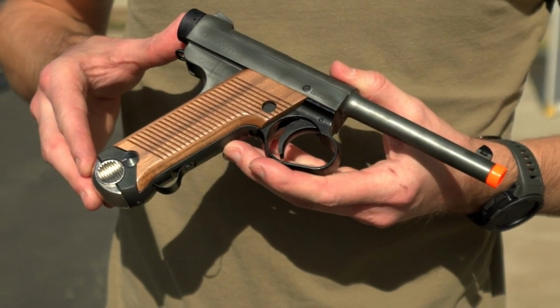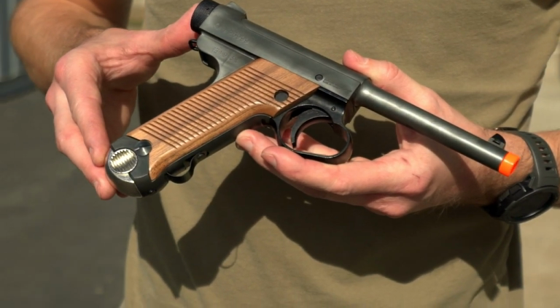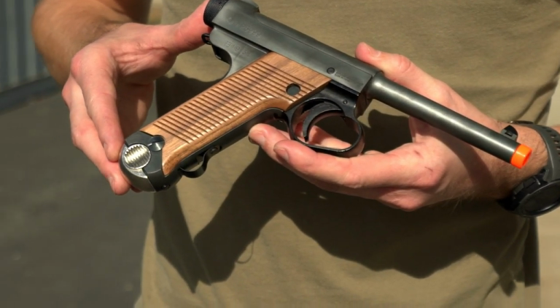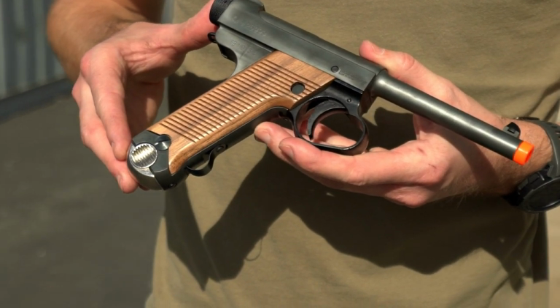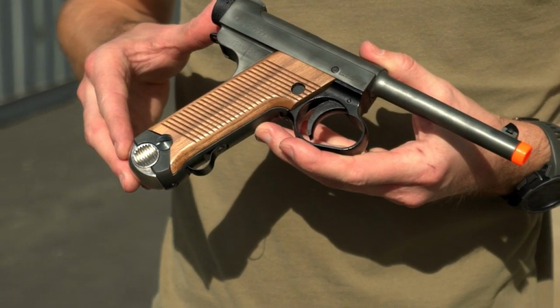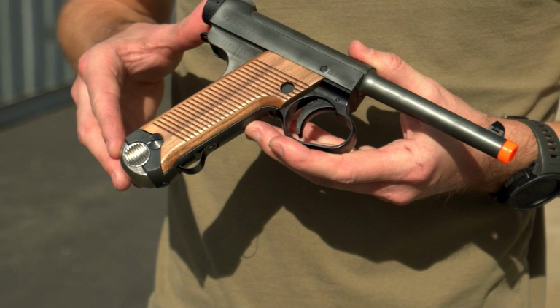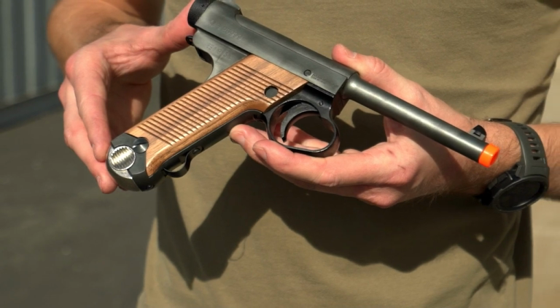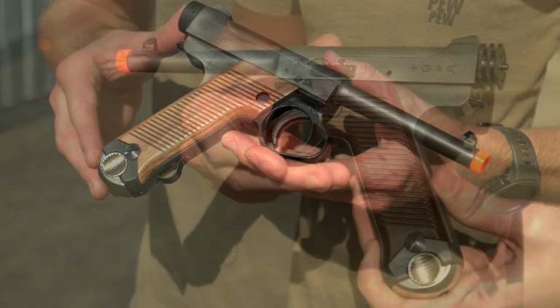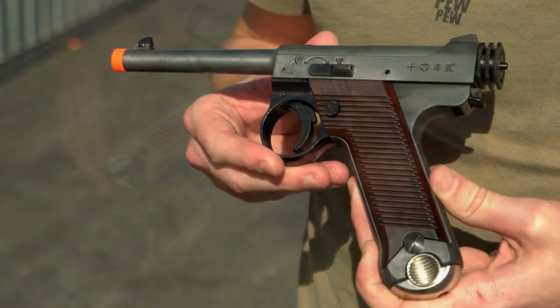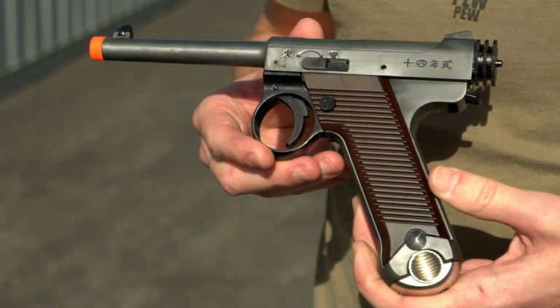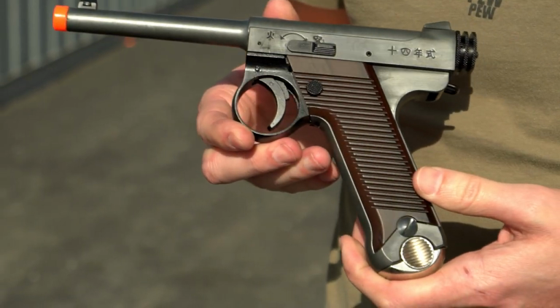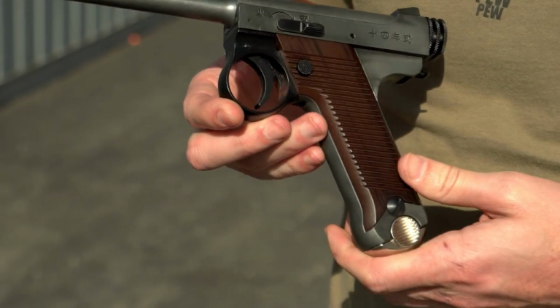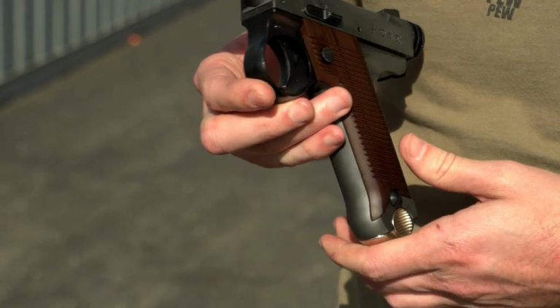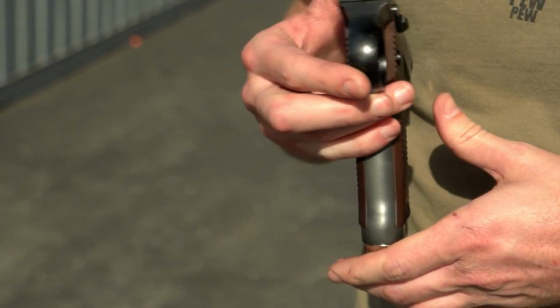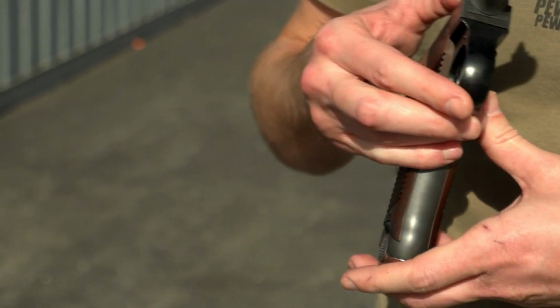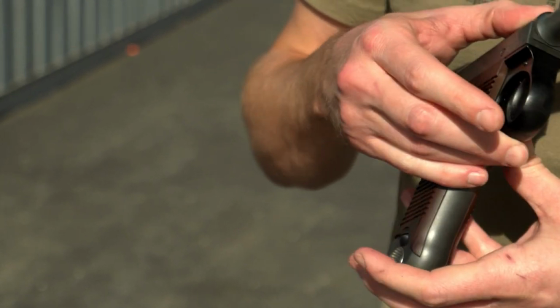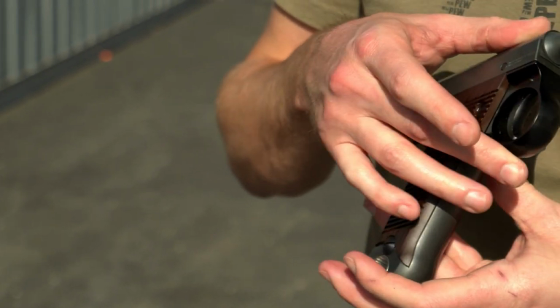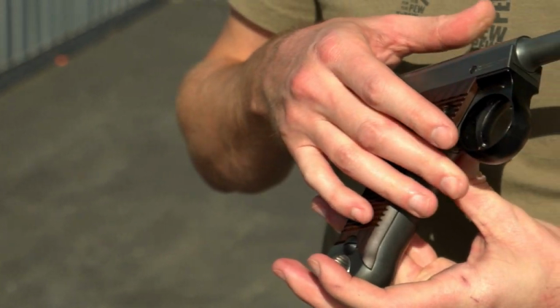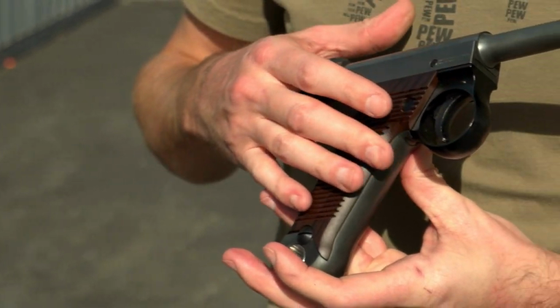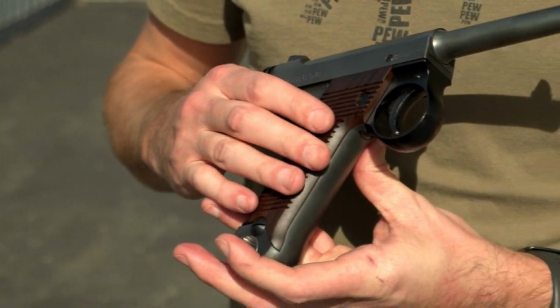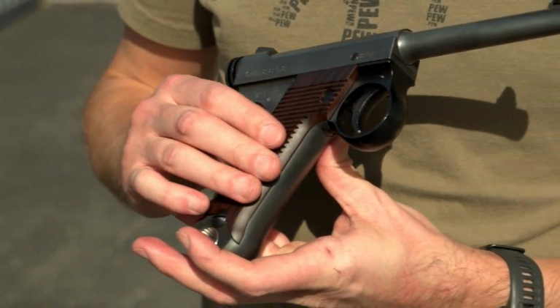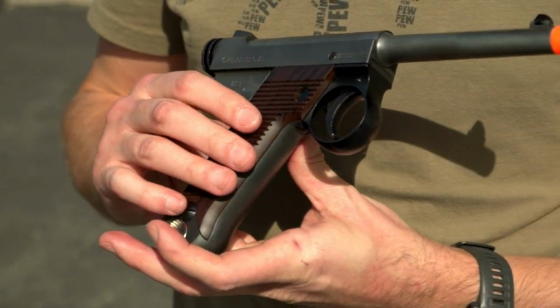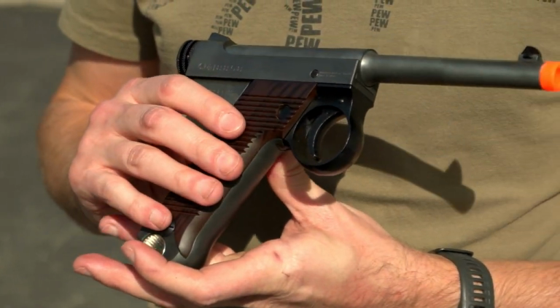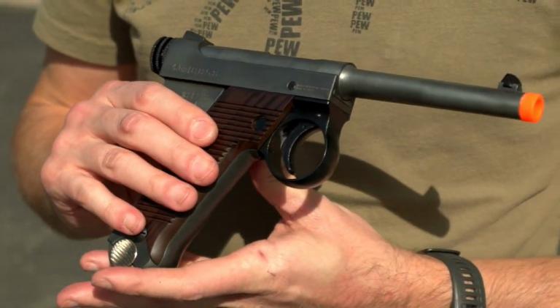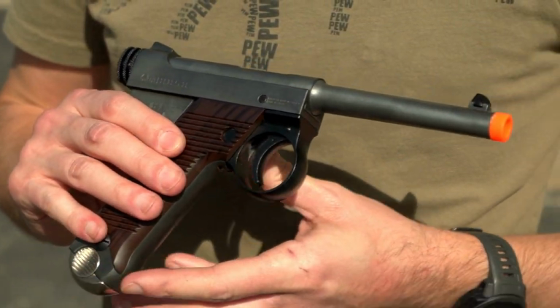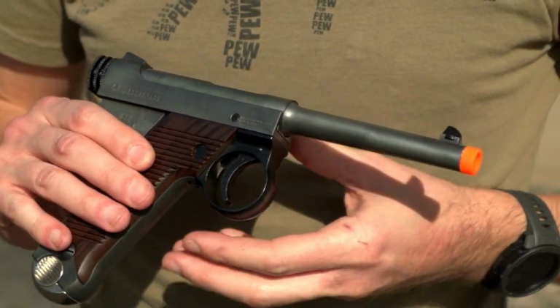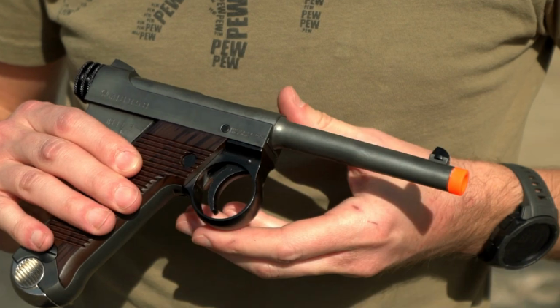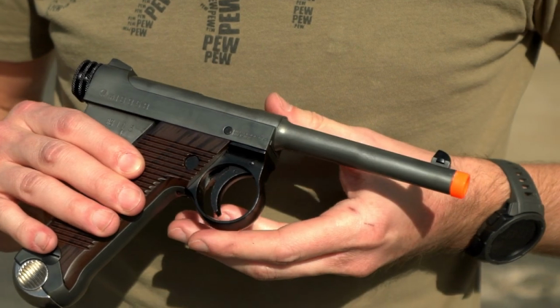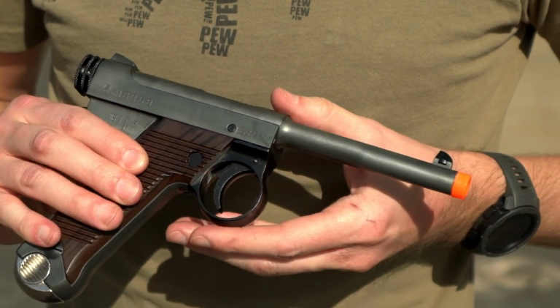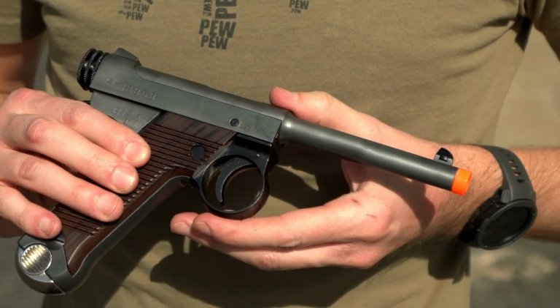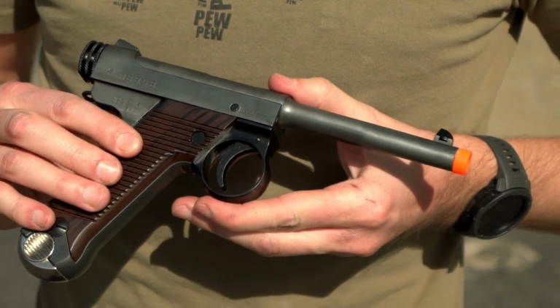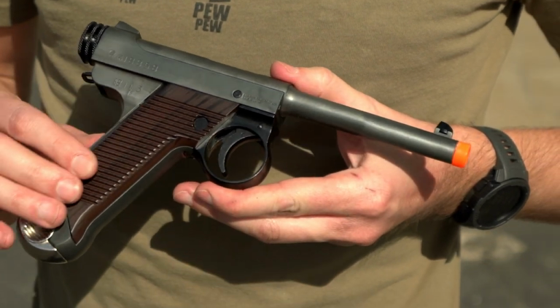Produced by Marushin in Japan, the pistol's birthplace, these detailed replicas are constructed of high-quality polymer and are available in a variety of finishes.